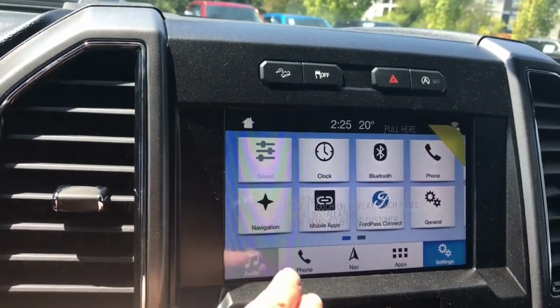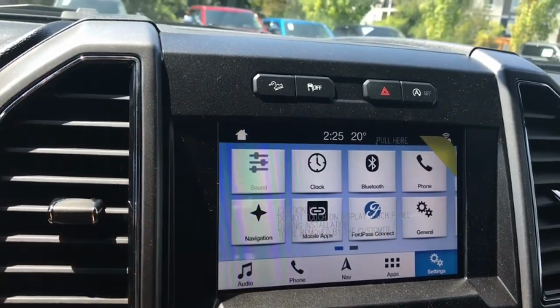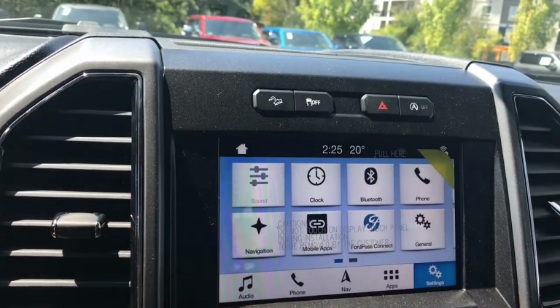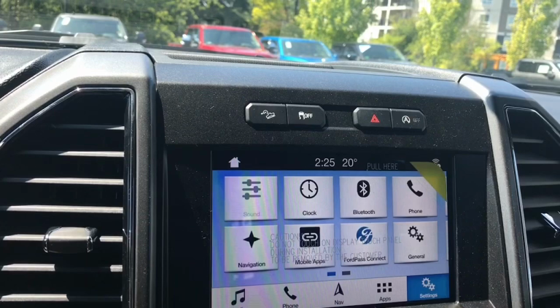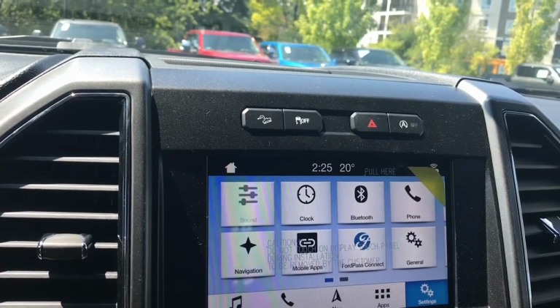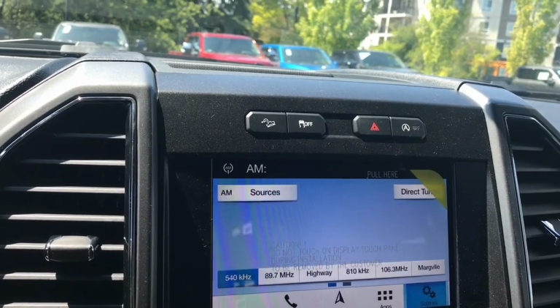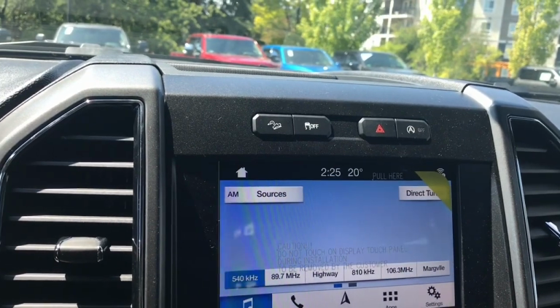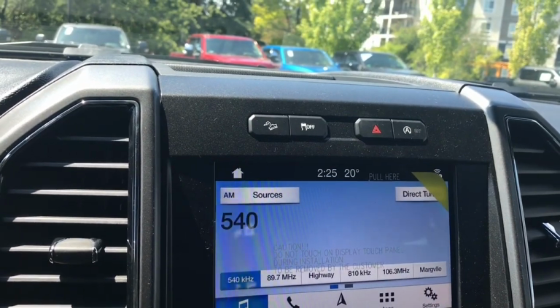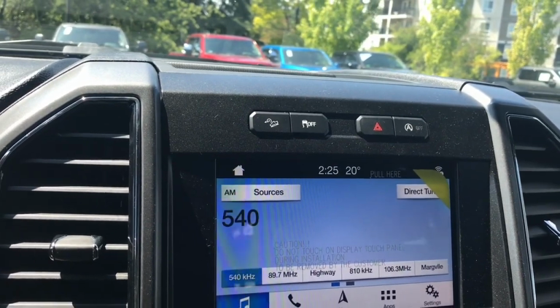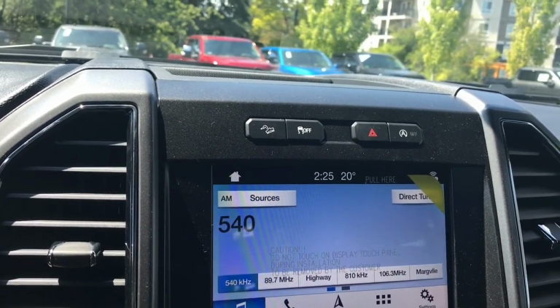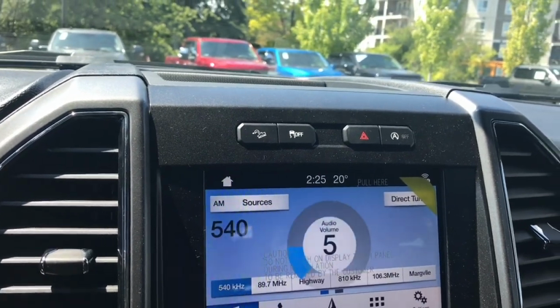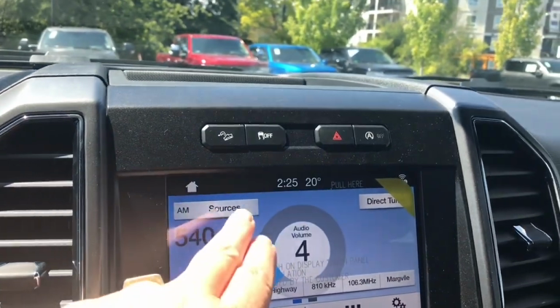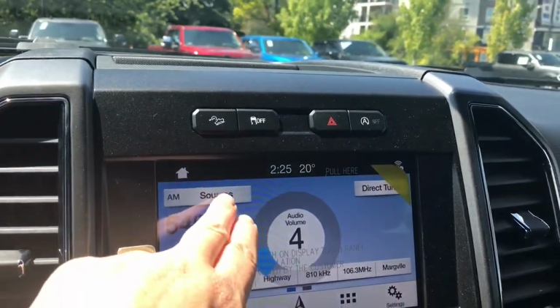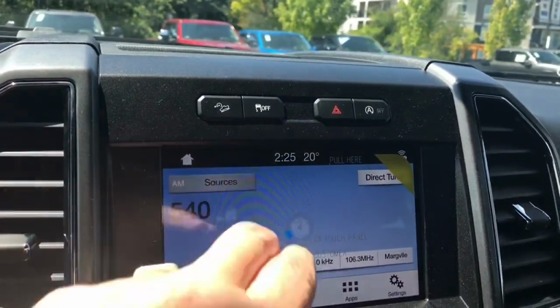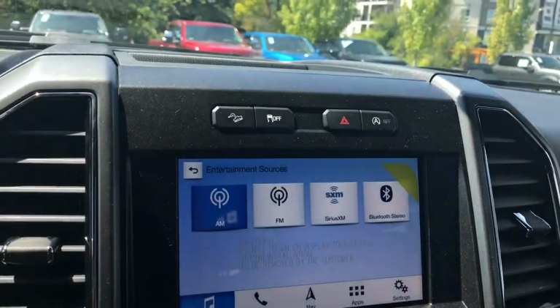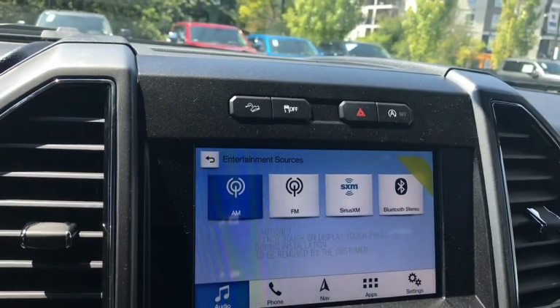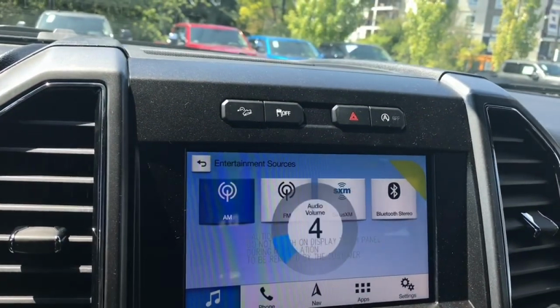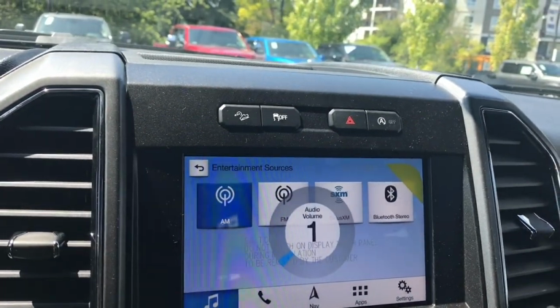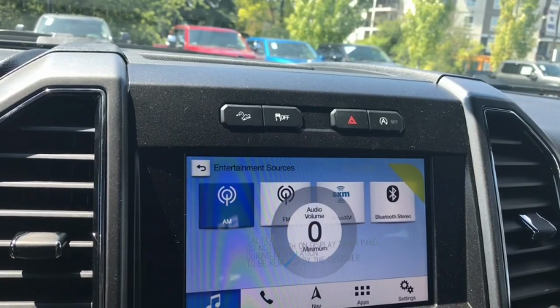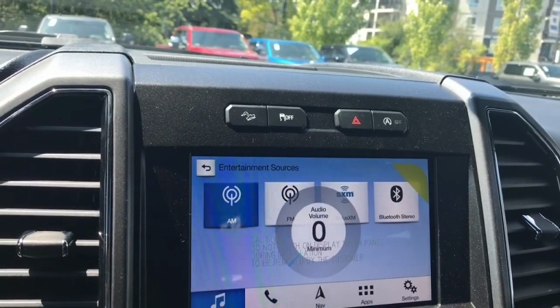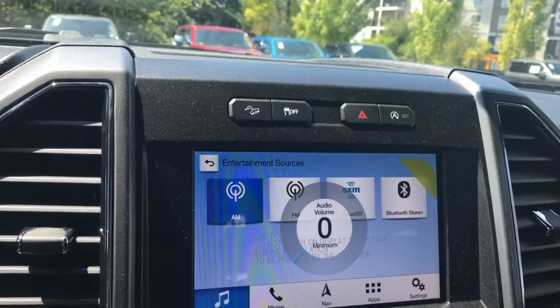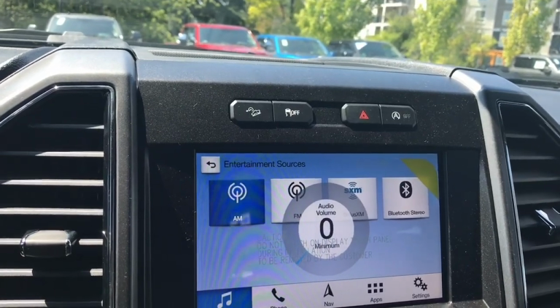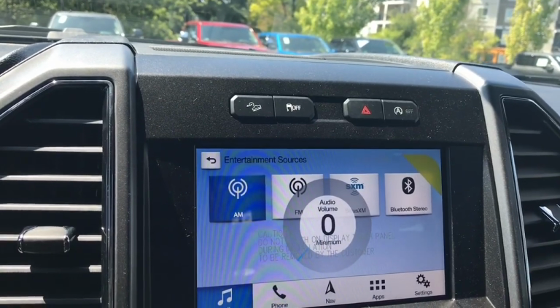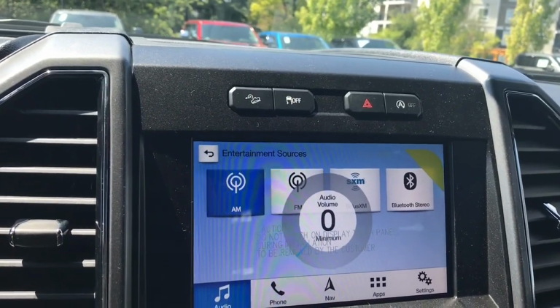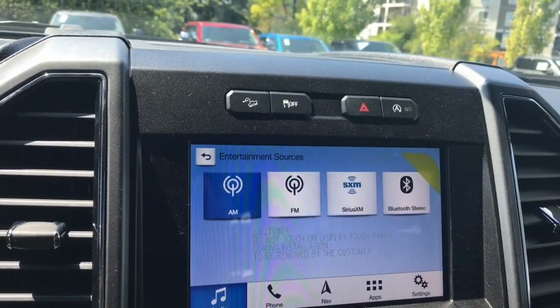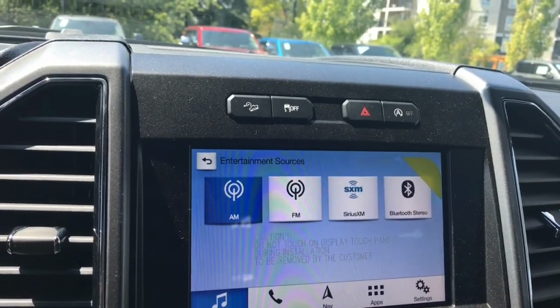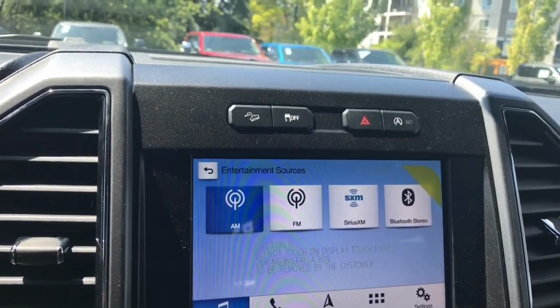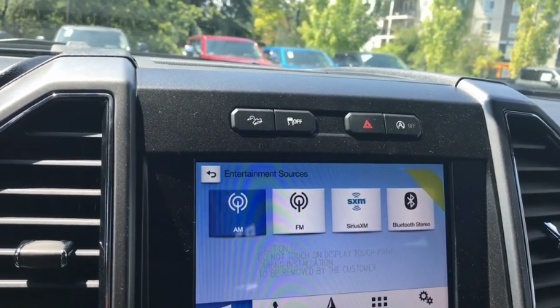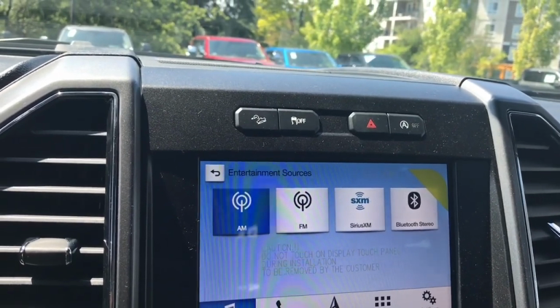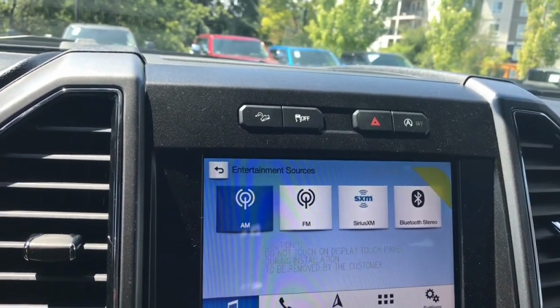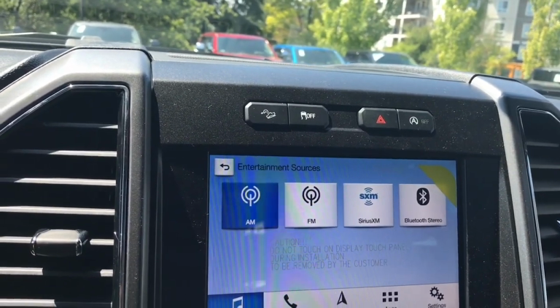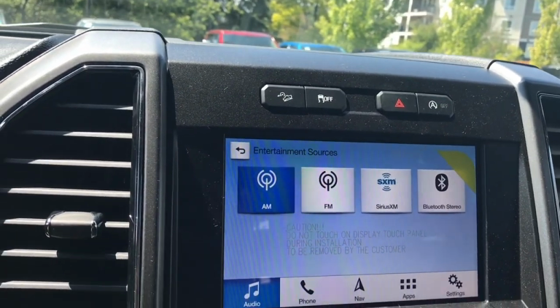You can touch on your audio and go into your sources. Just turning down the volume on my steering wheel here. Sources include AM, FM, Sirius Satellite Radio, and Bluetooth.